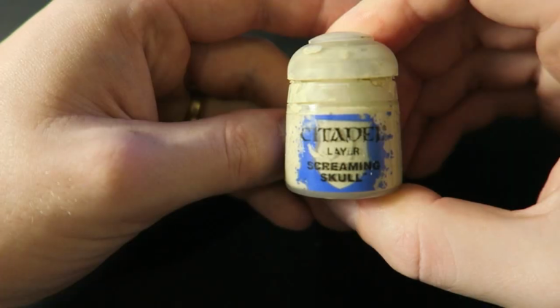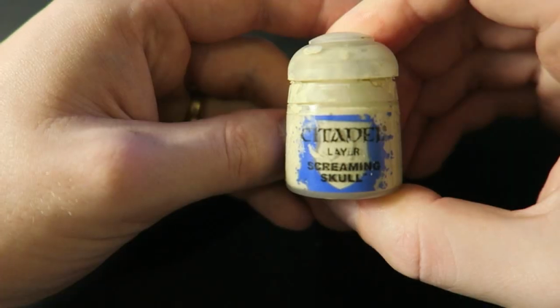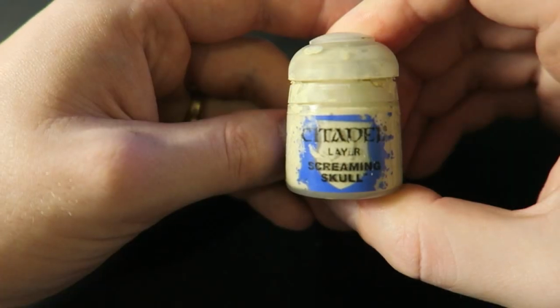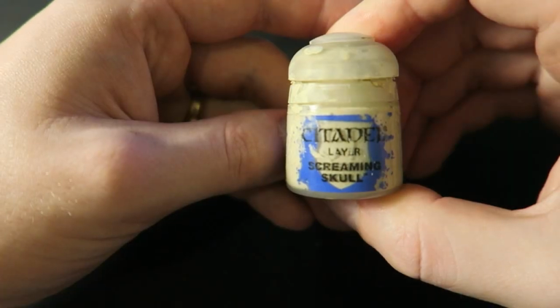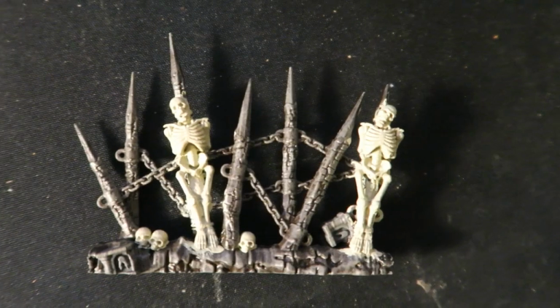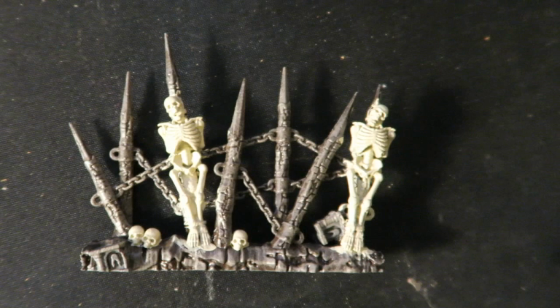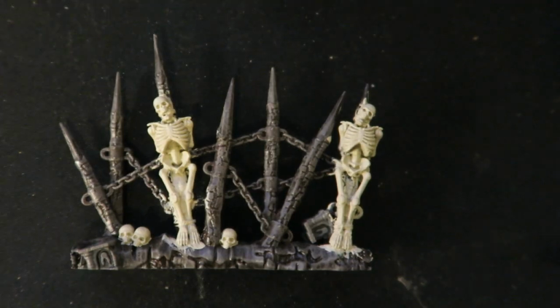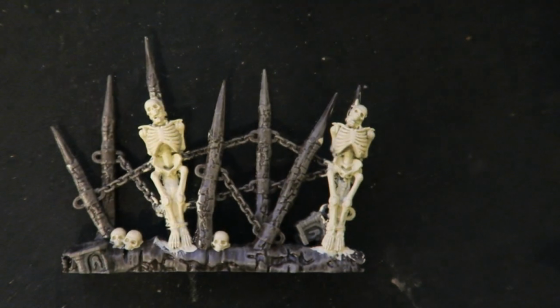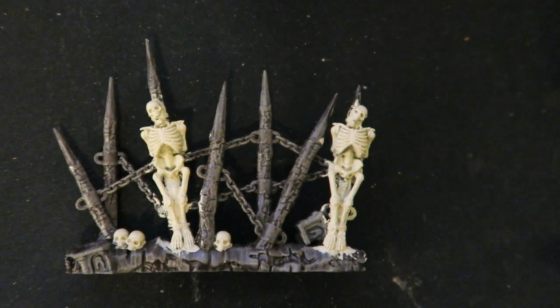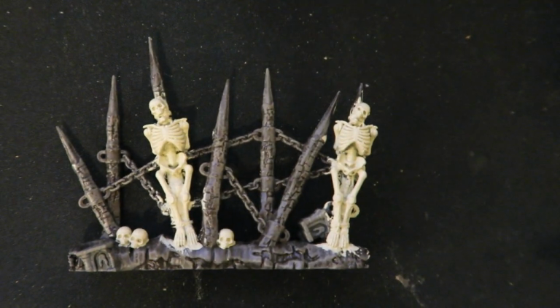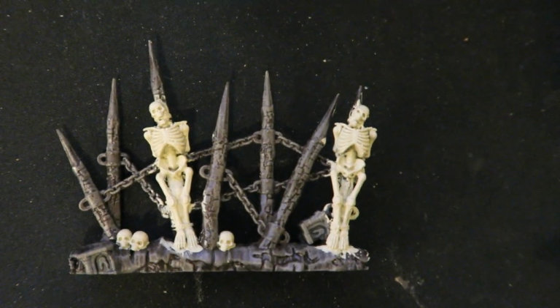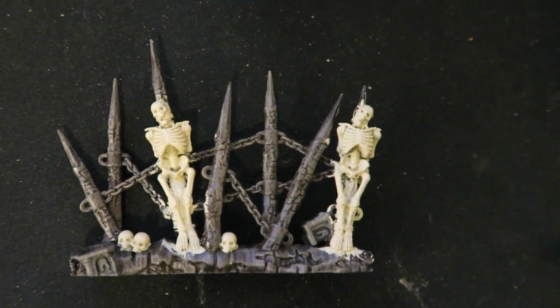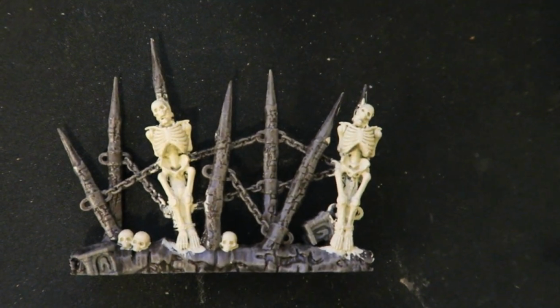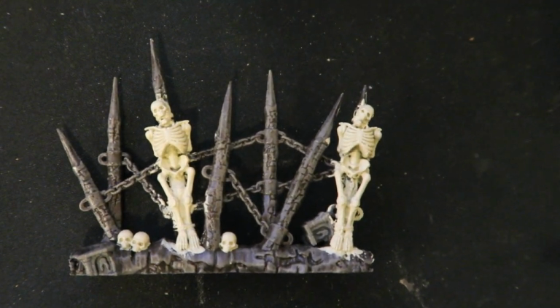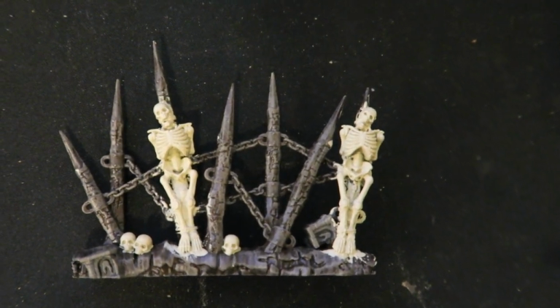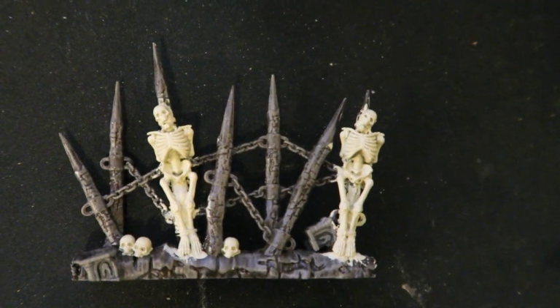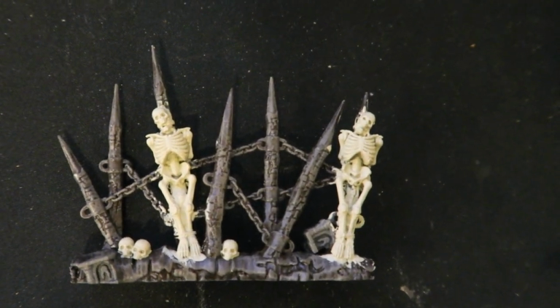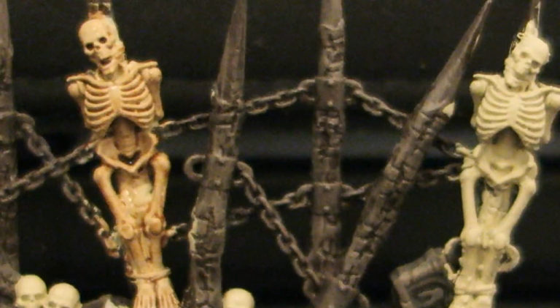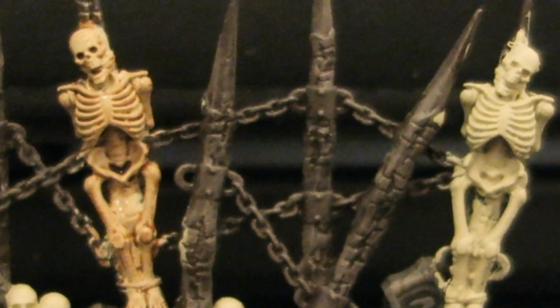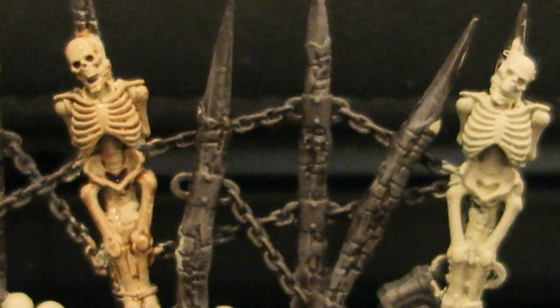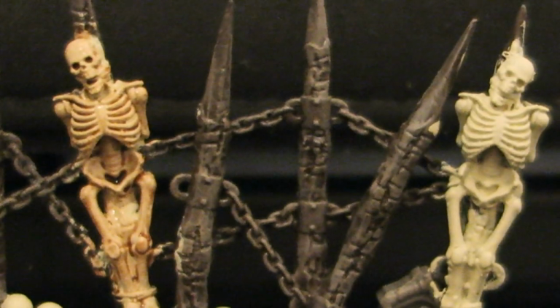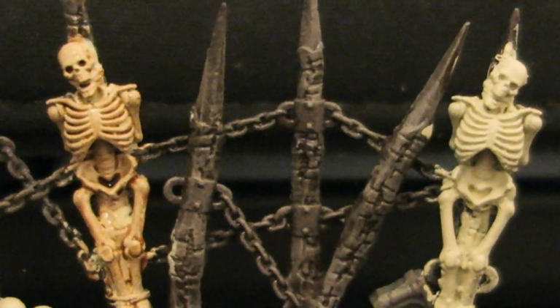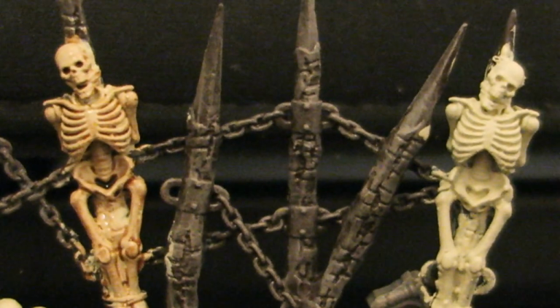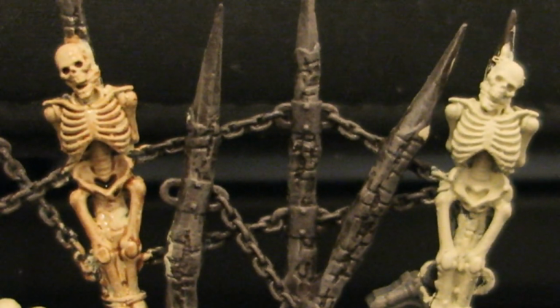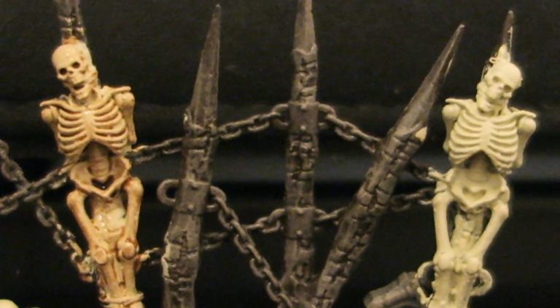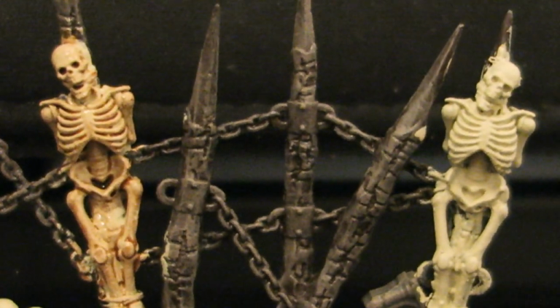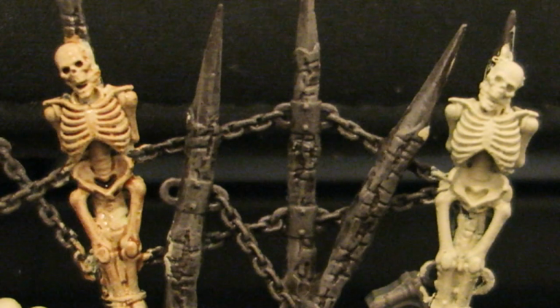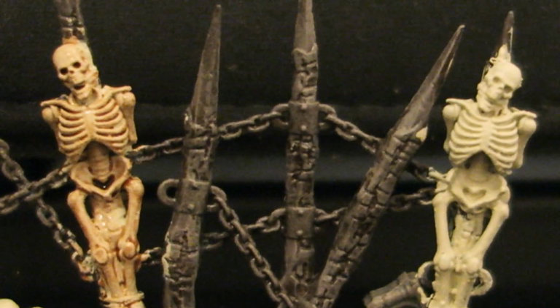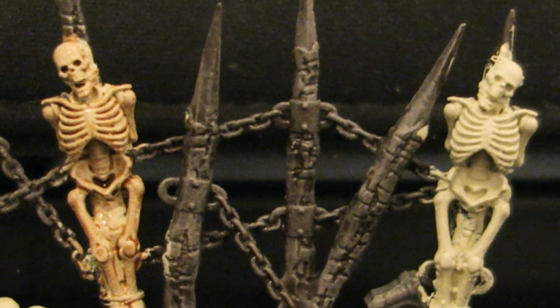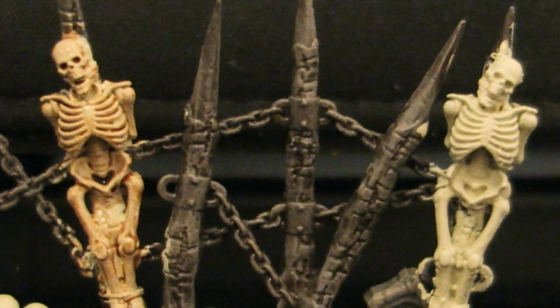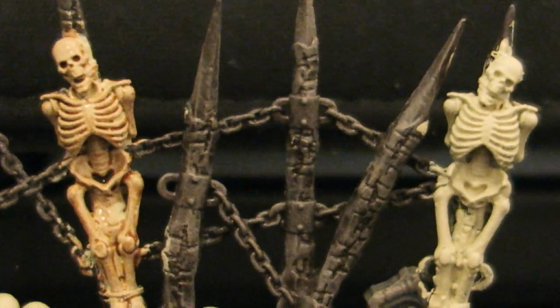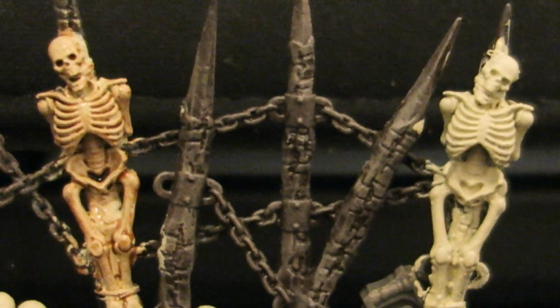Using Screaming Skull I base coated all the skeletons and the skulls. Then I just covered those with a wash of flesh tone and that's all I did there, and I think that turned out really good.